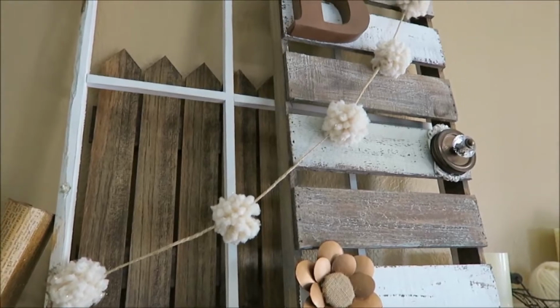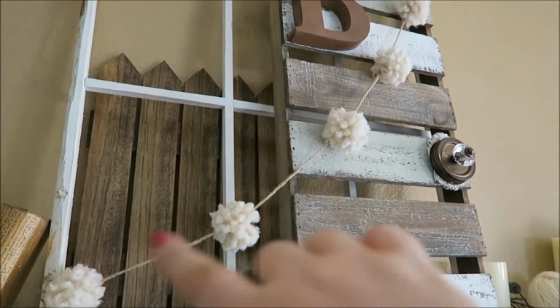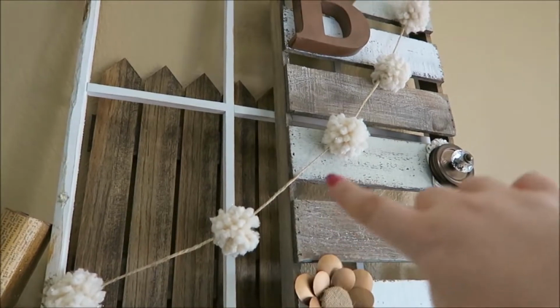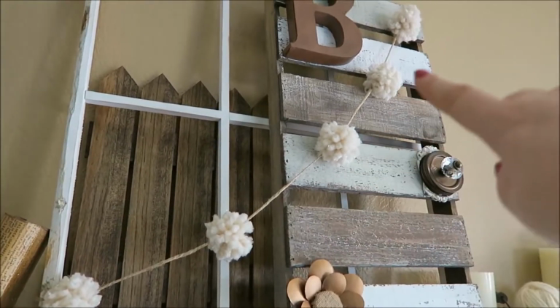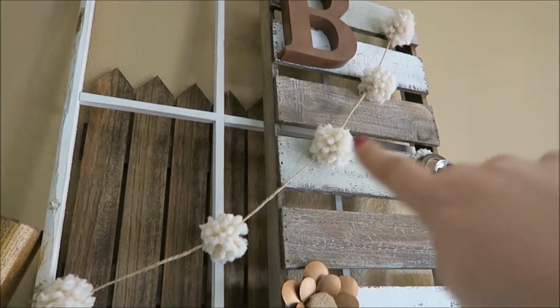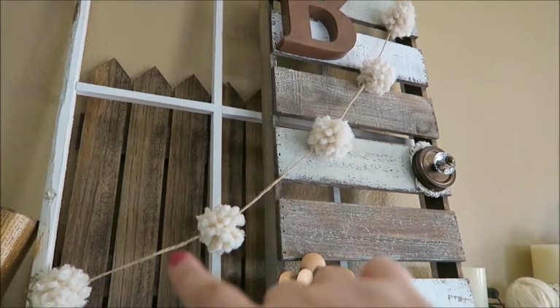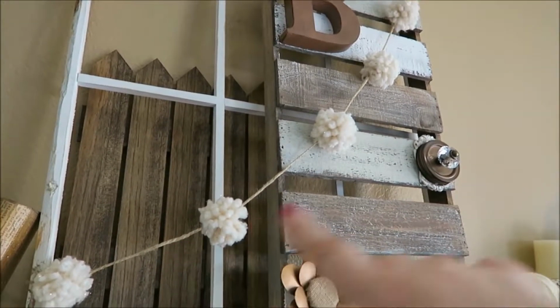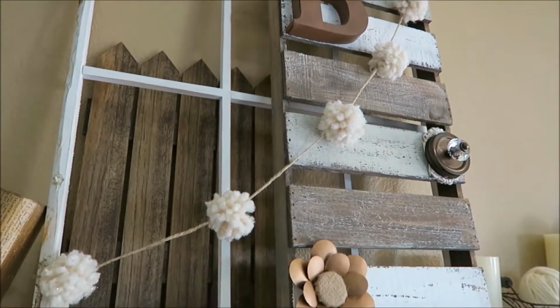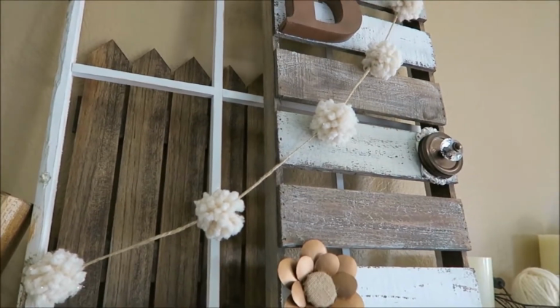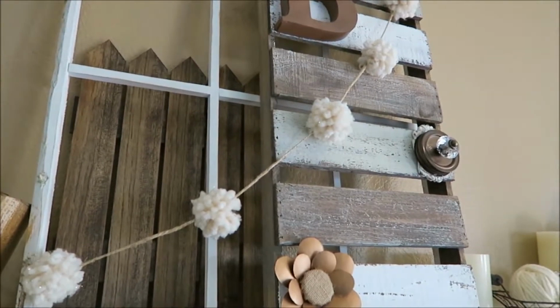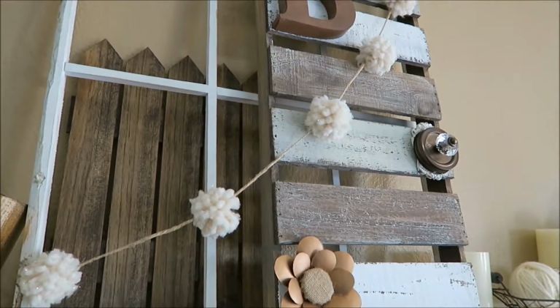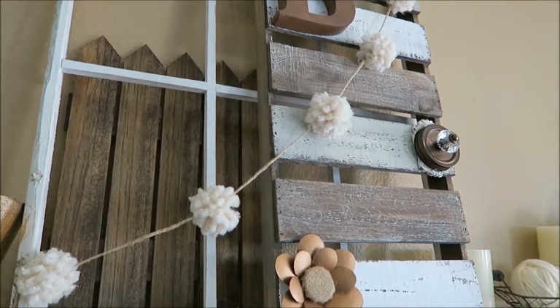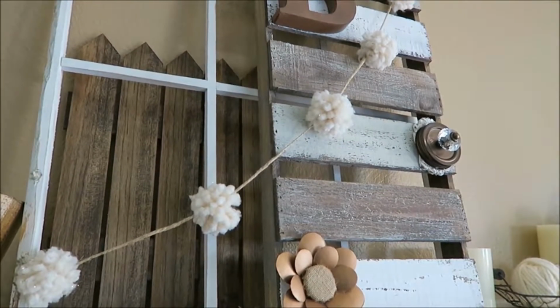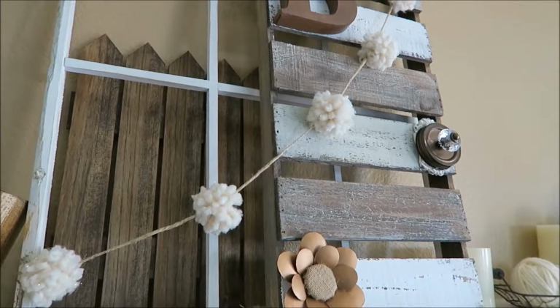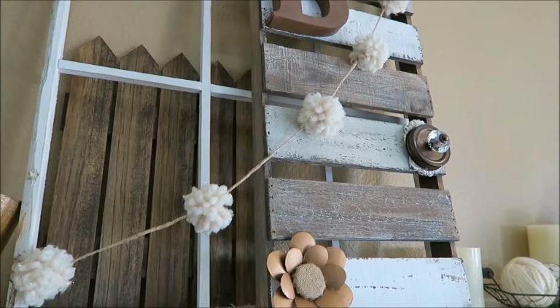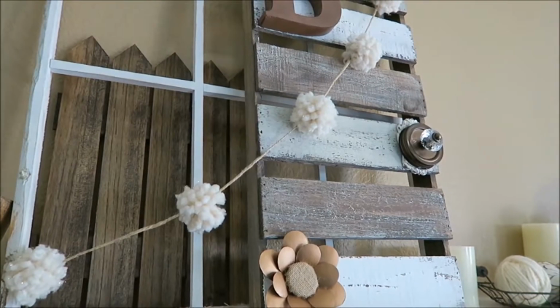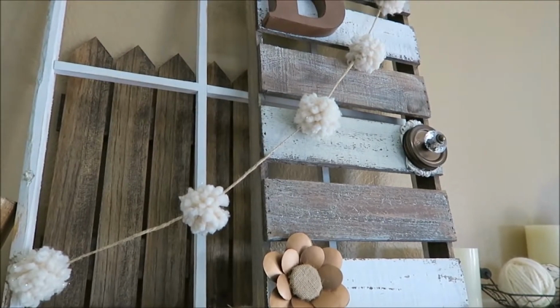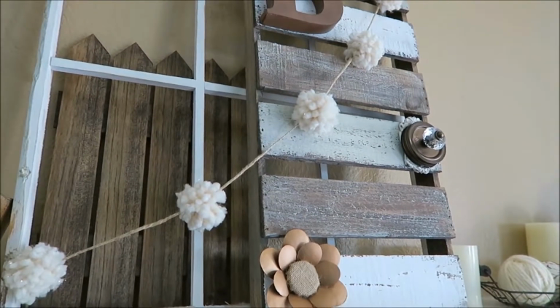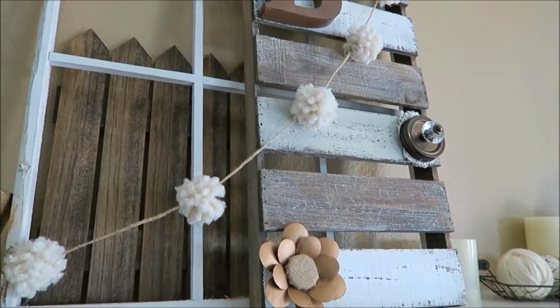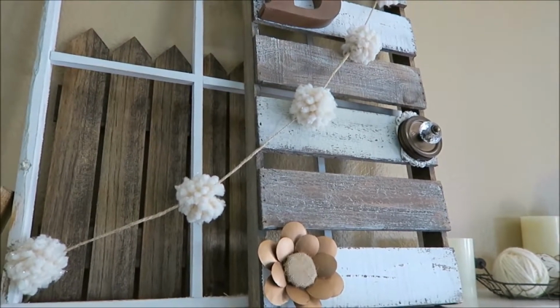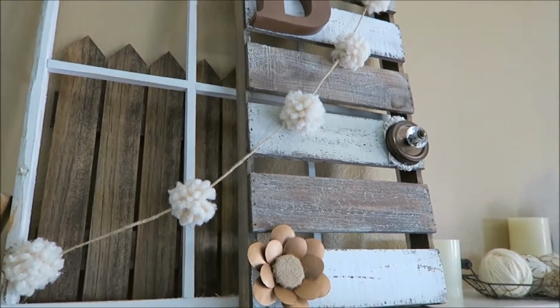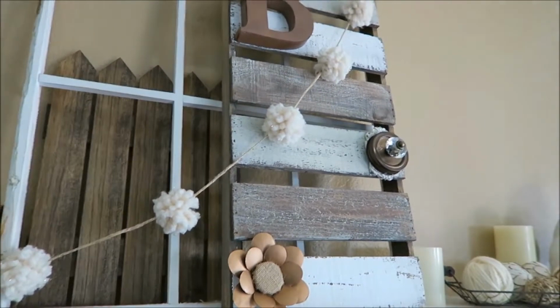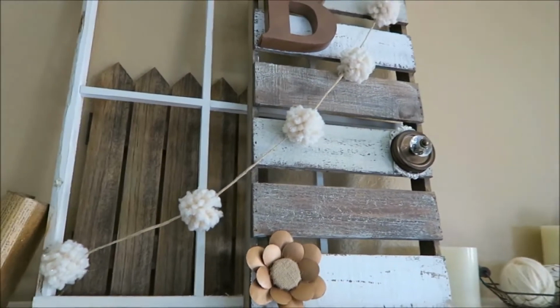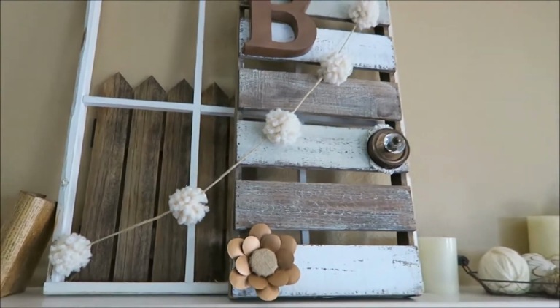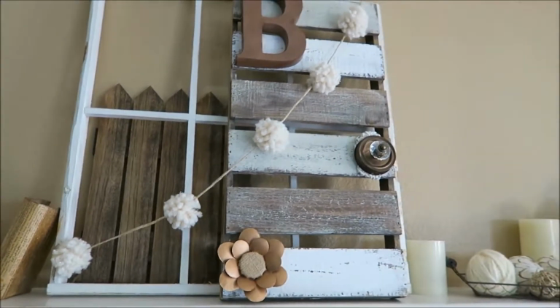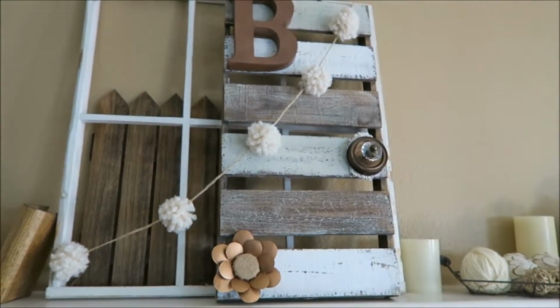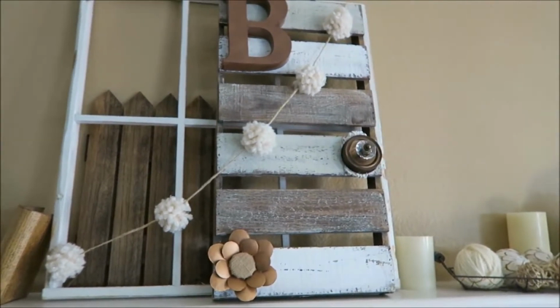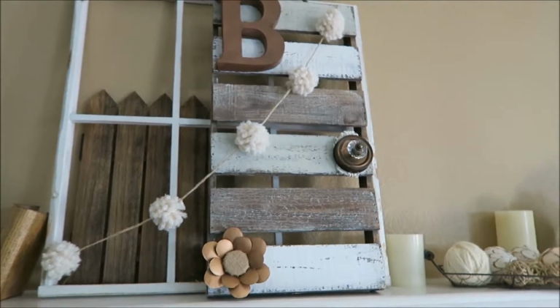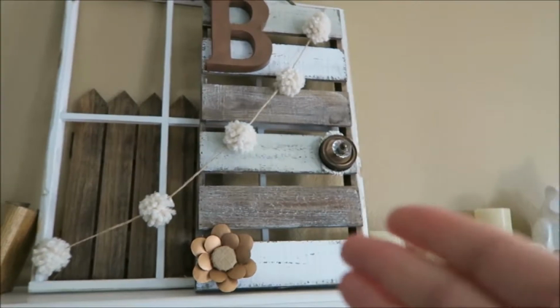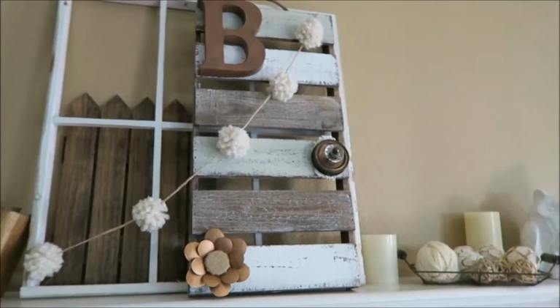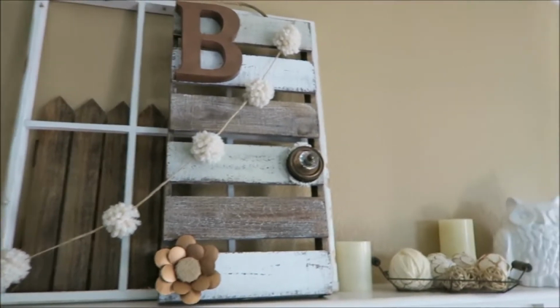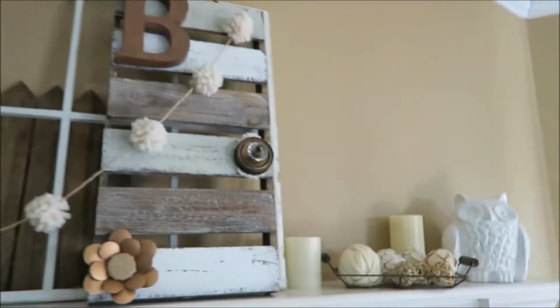And then this is a DIY pom-pom banner — I made that last year when I made the DIY pom-pom wreath that's hanging on my front door currently. And then our new home decor piece.